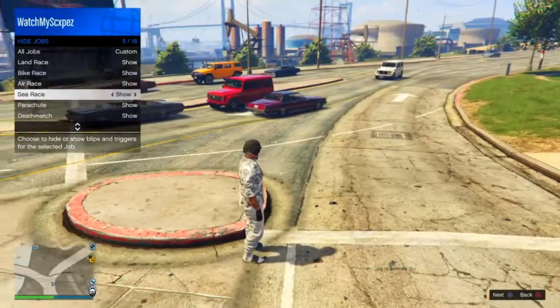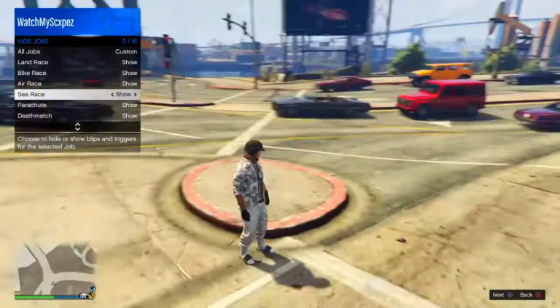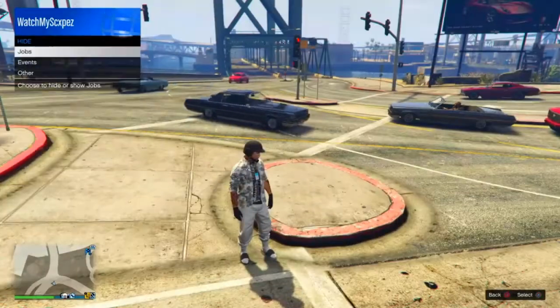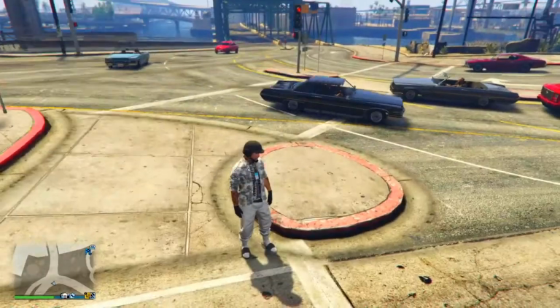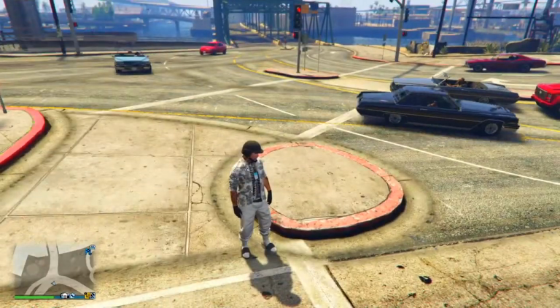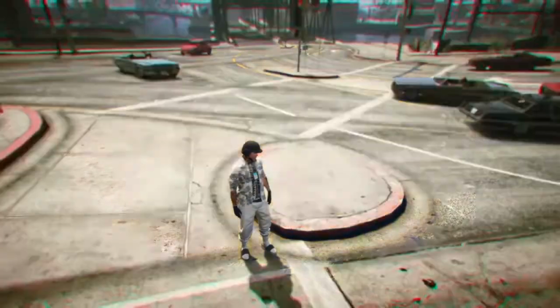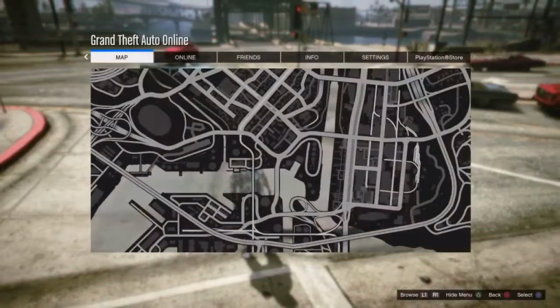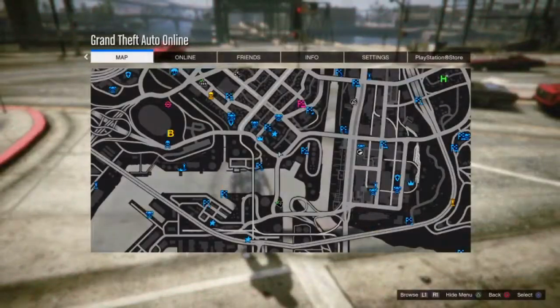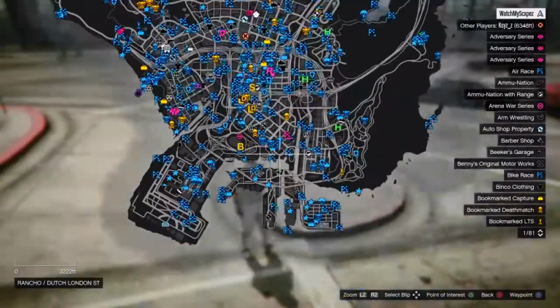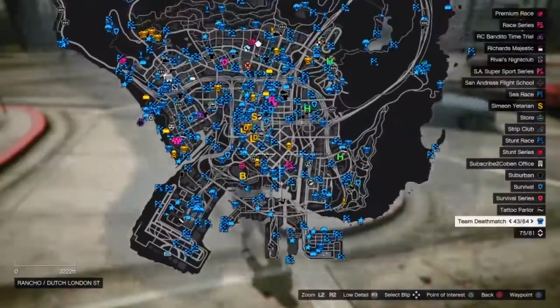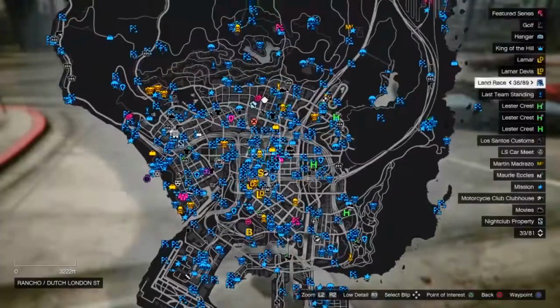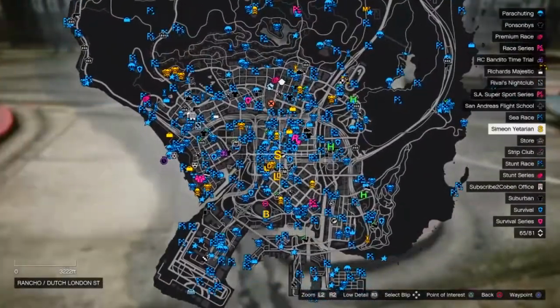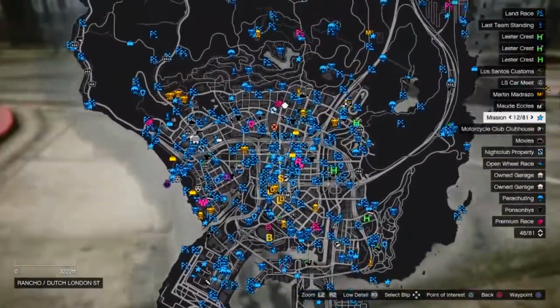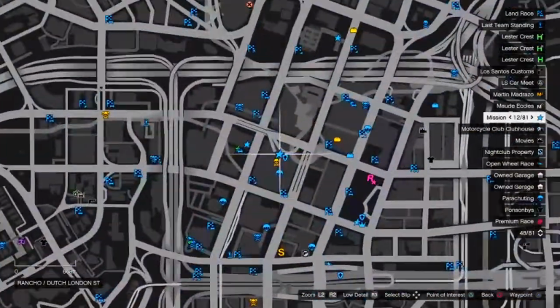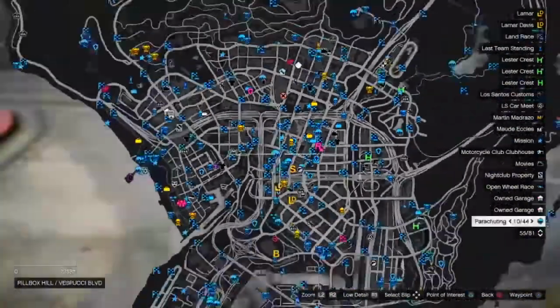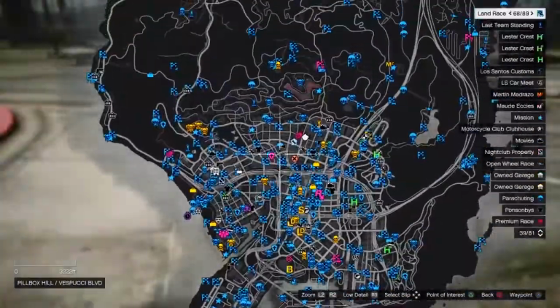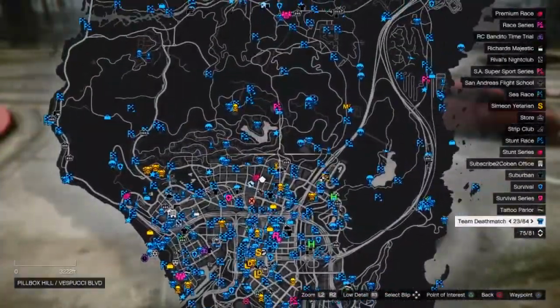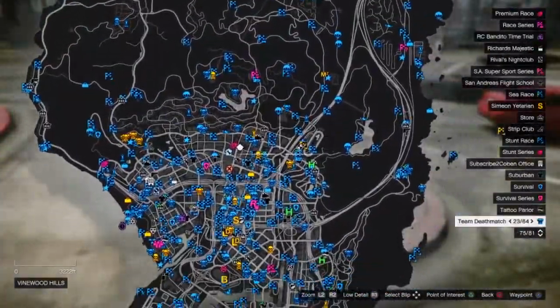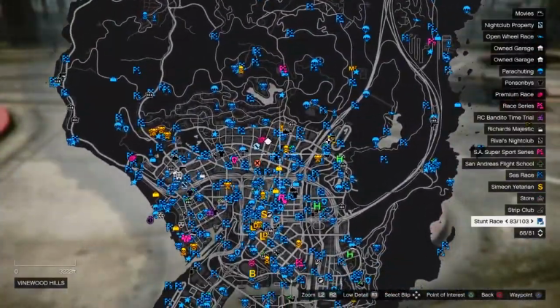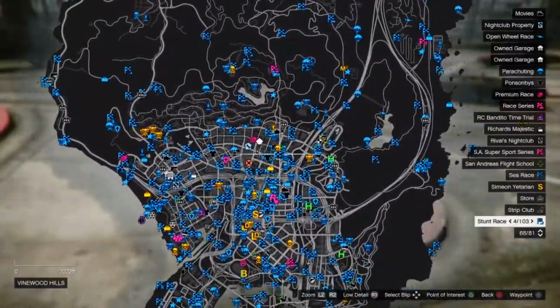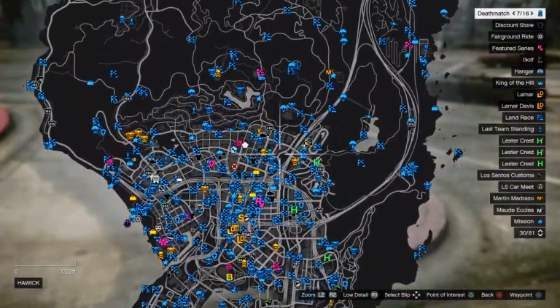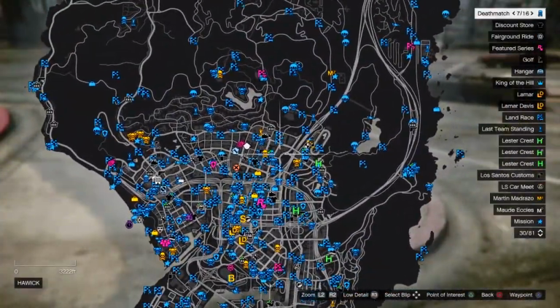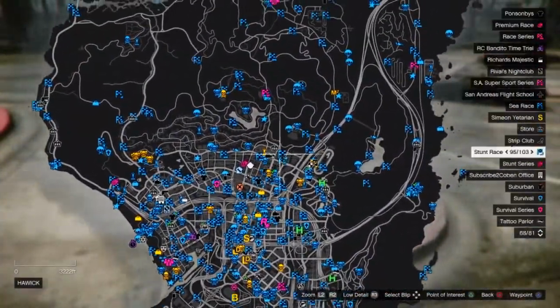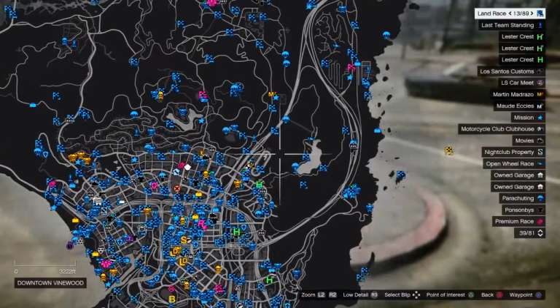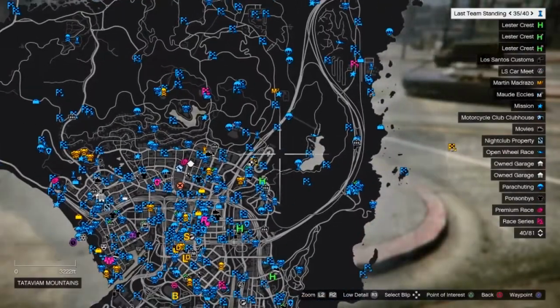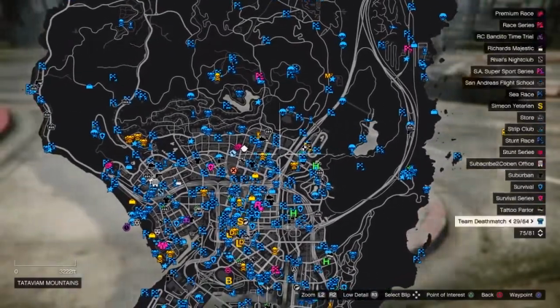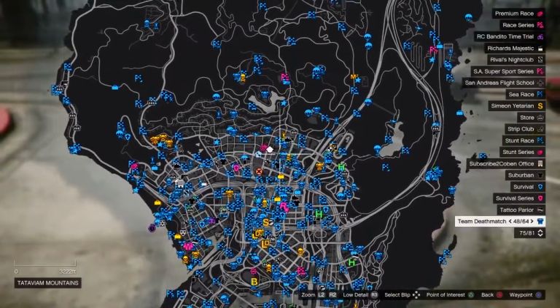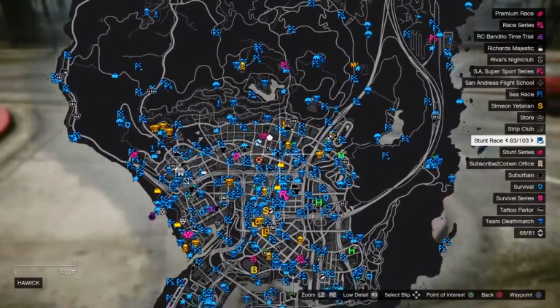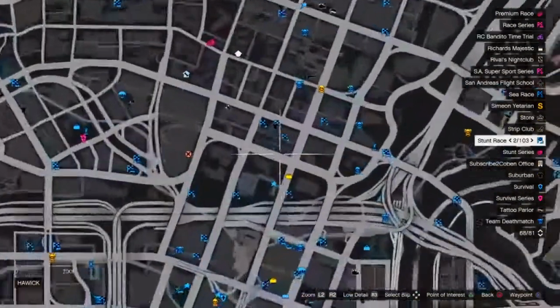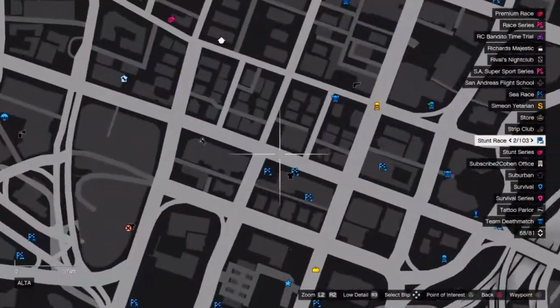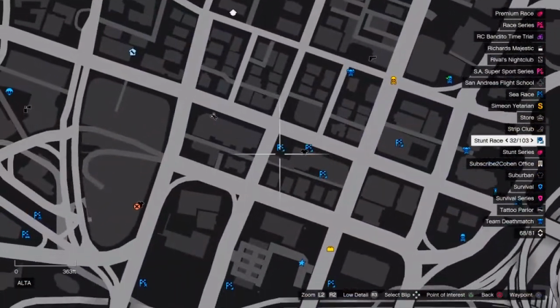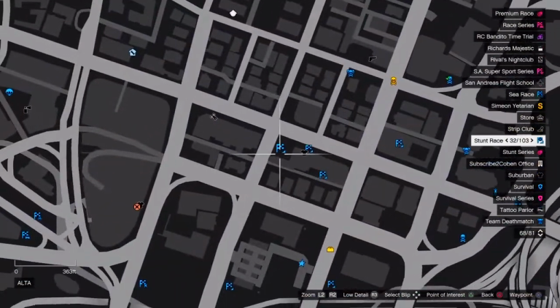Once those are all on show, go ahead and open your pause menu. You should see all these blue and yellow jobs. You want to find the job that is near the place you want to teleport to — I'm just going to go ahead and spawn up here.